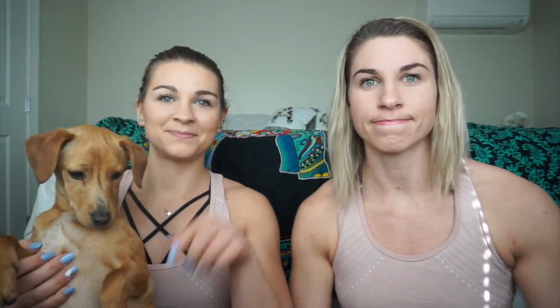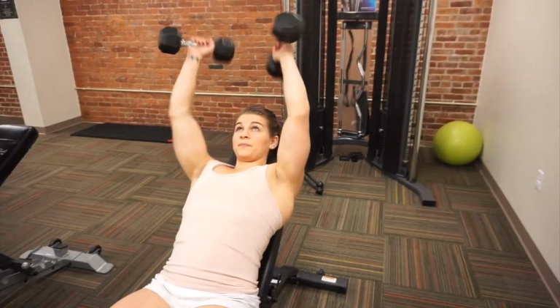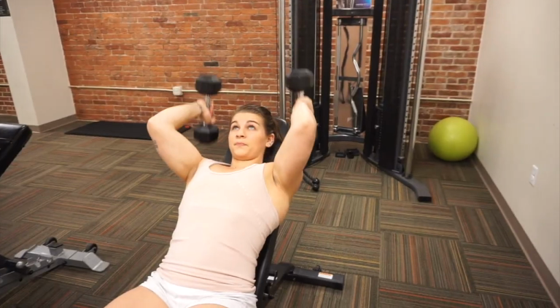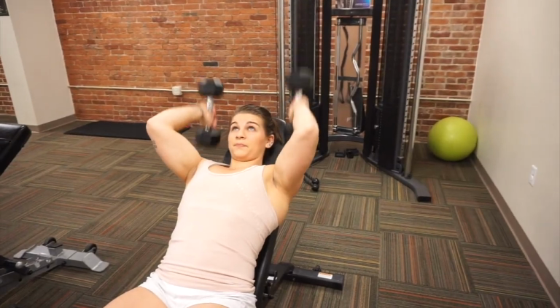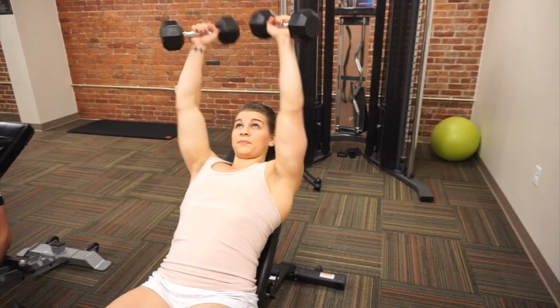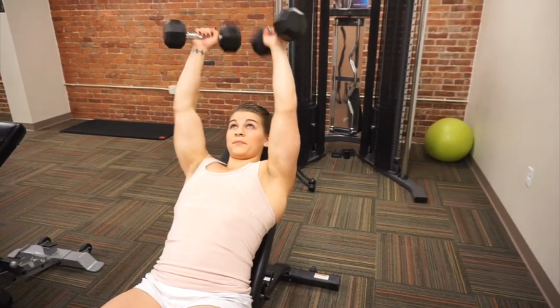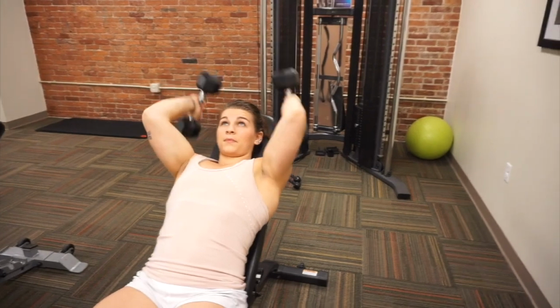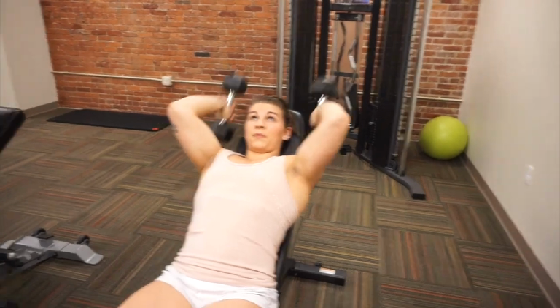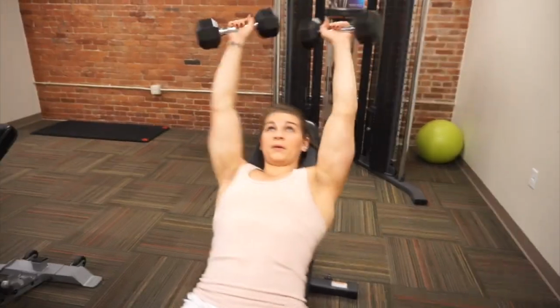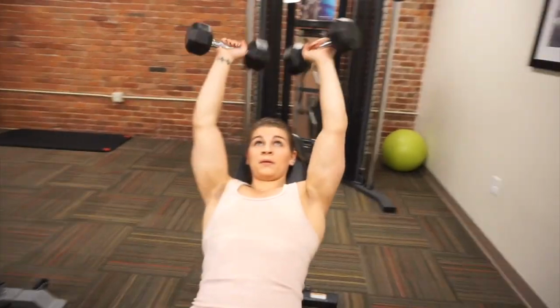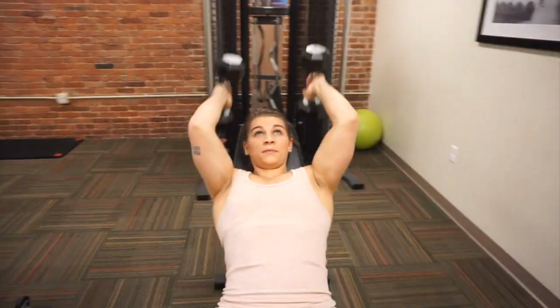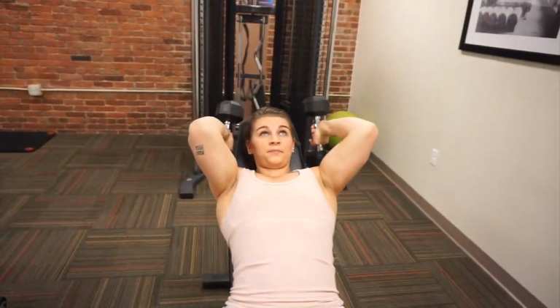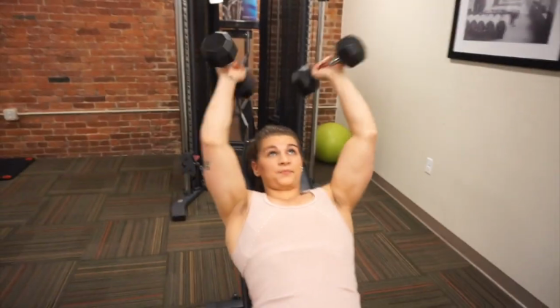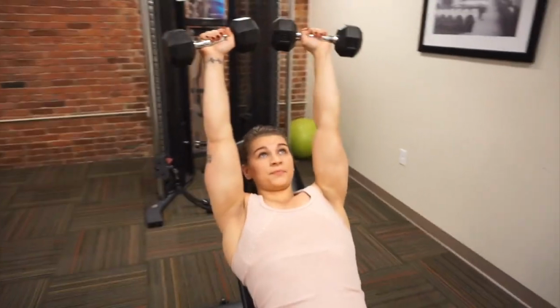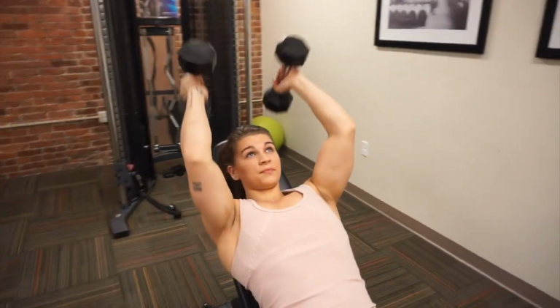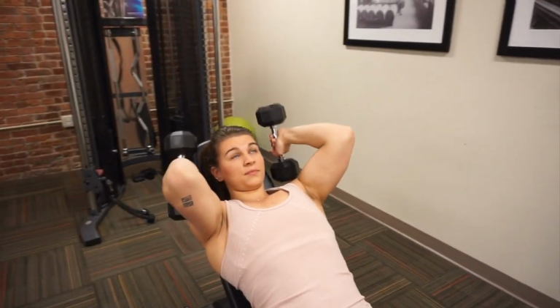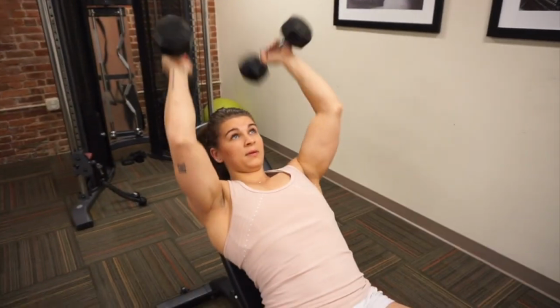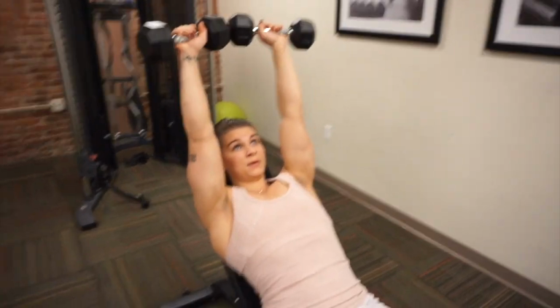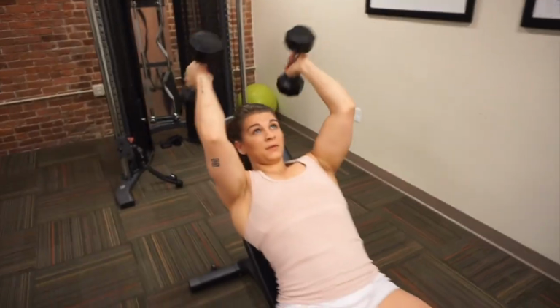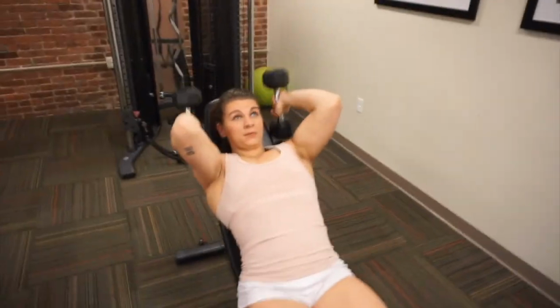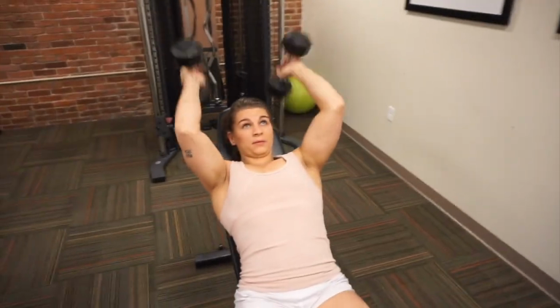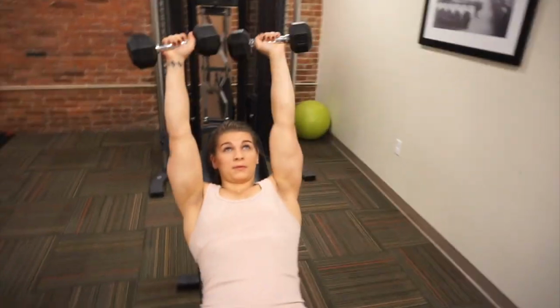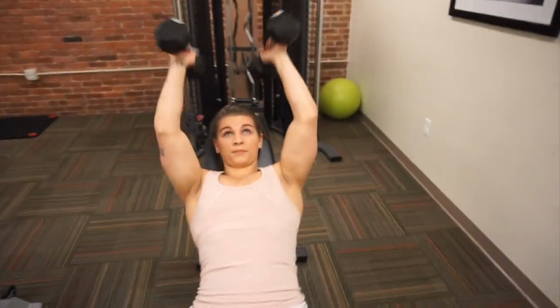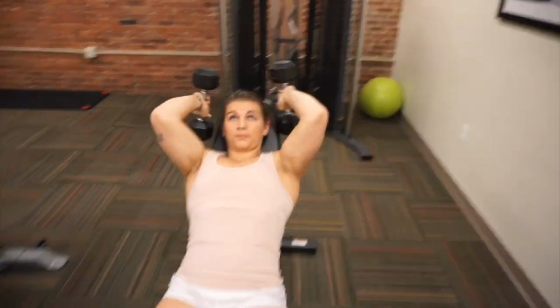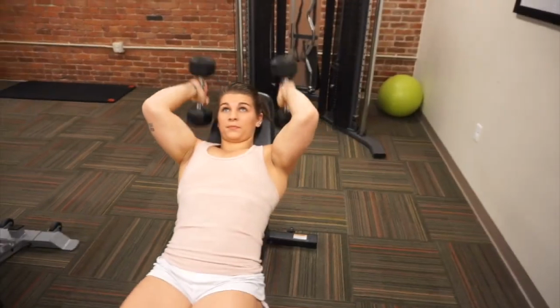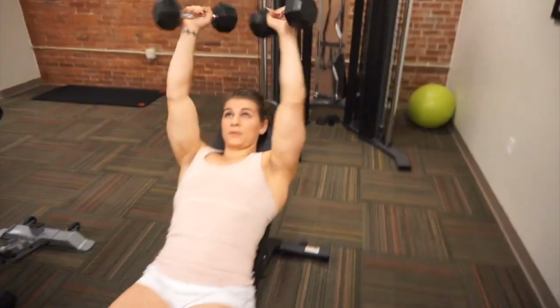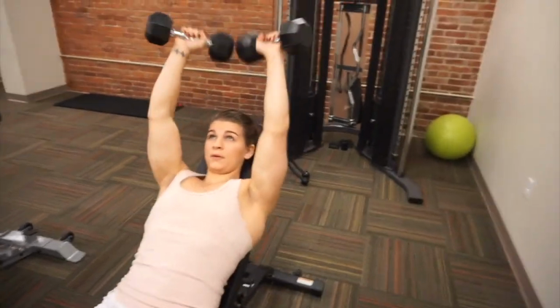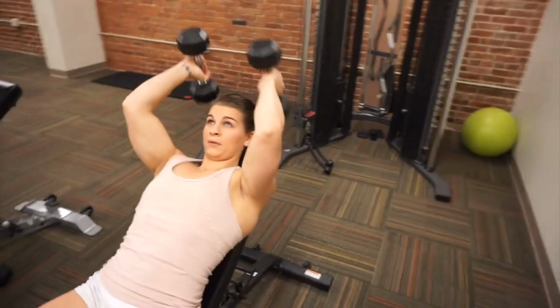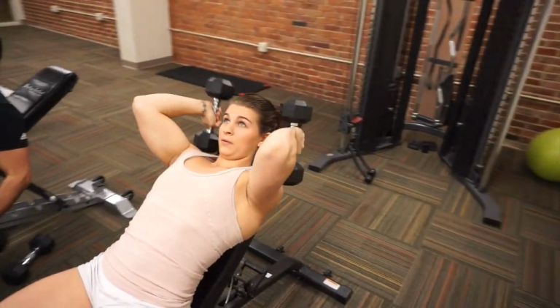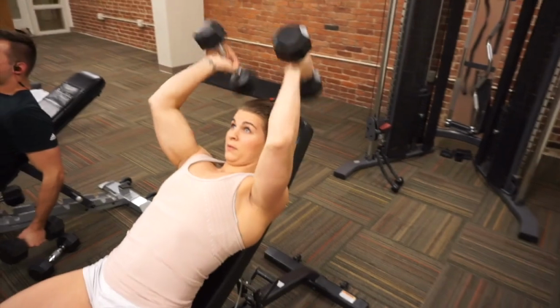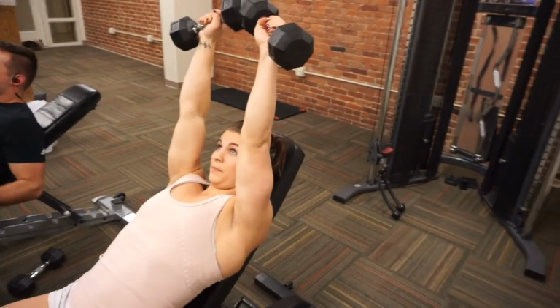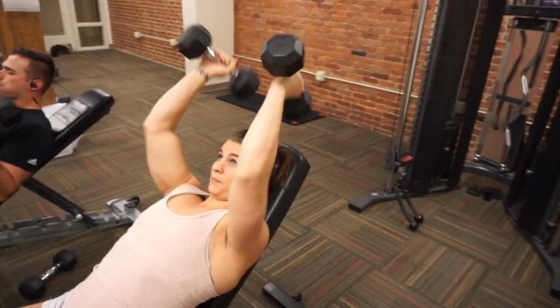To start off our workout we did some skull crushers for your triceps. We noticed that if you use dumbbells instead of a barbell it puts a little less pressure on your elbows. The bench is at an incline, so we decided to do some incline curls for biceps as the superset.